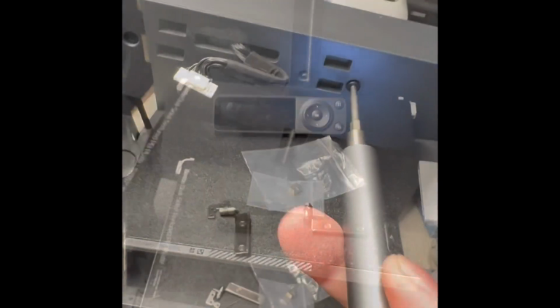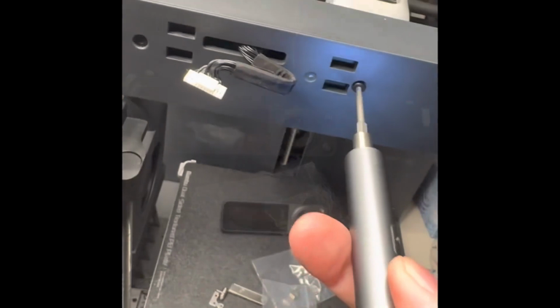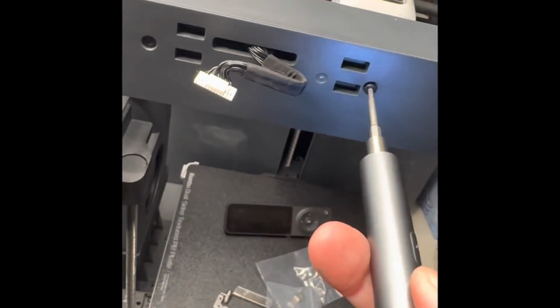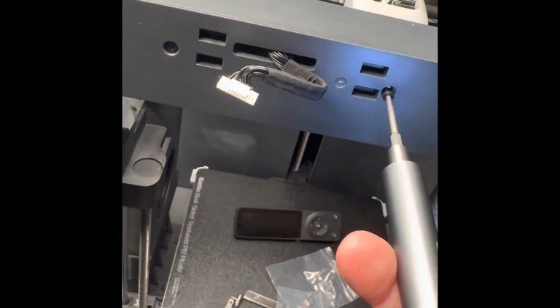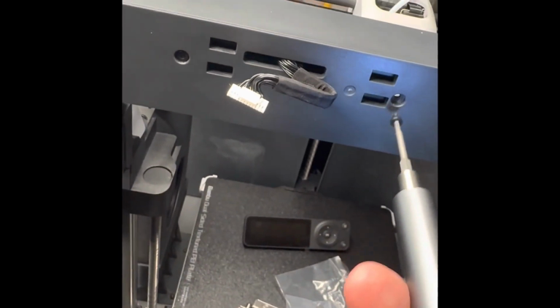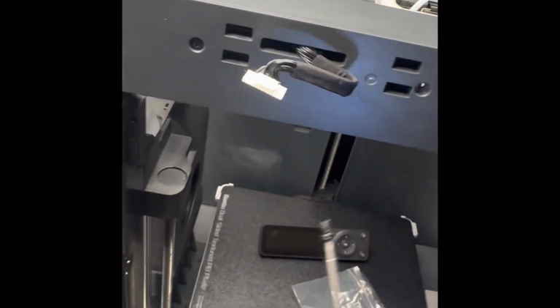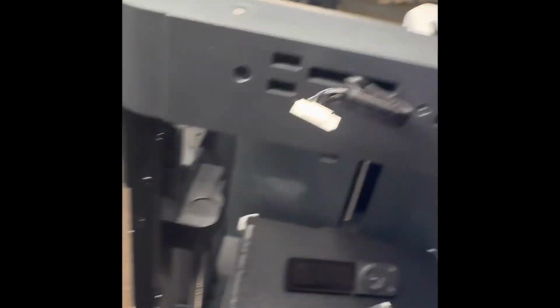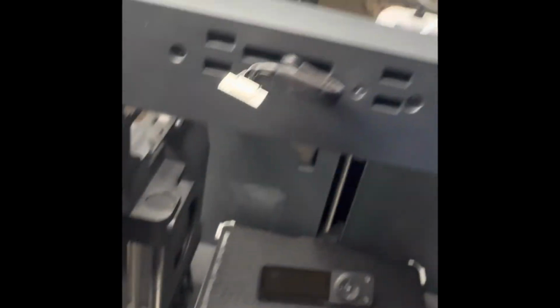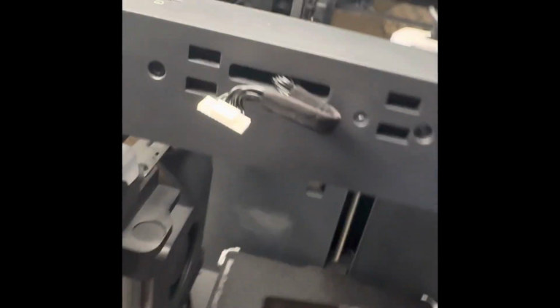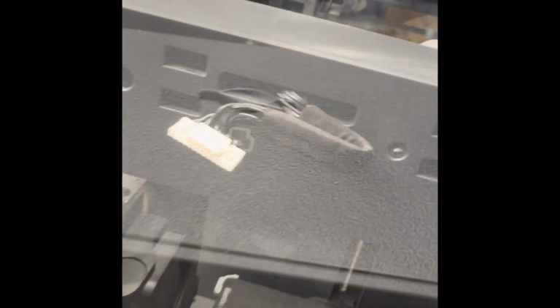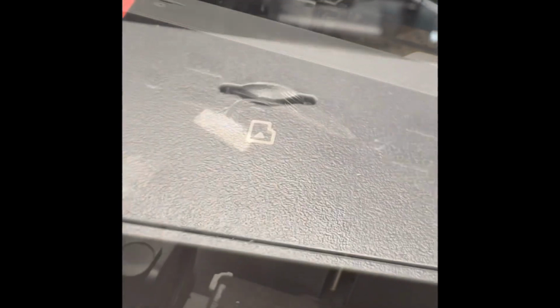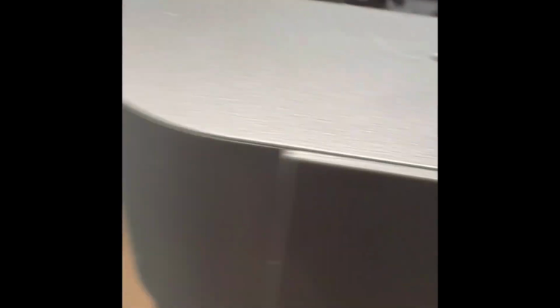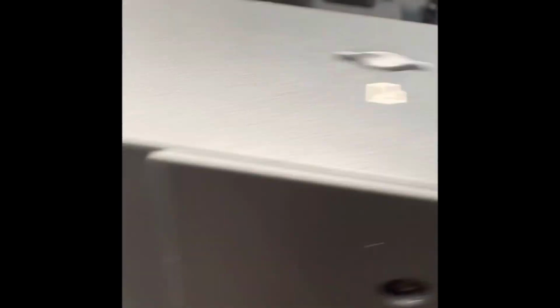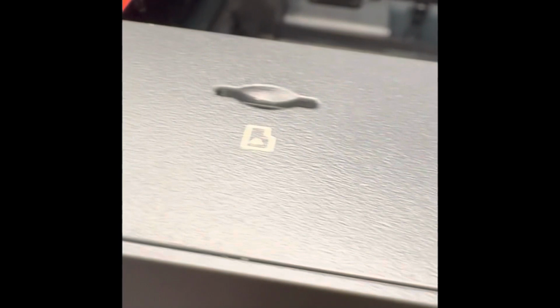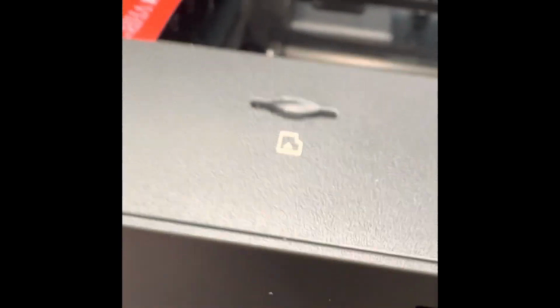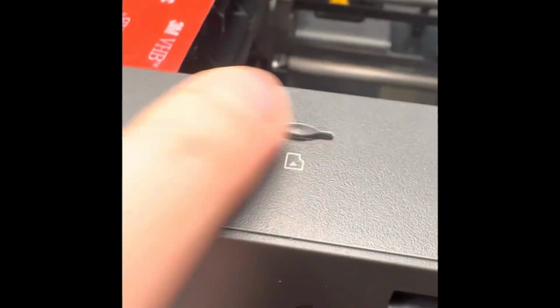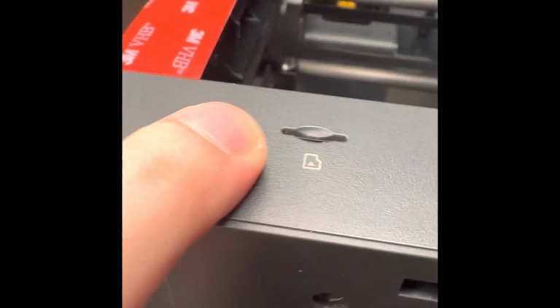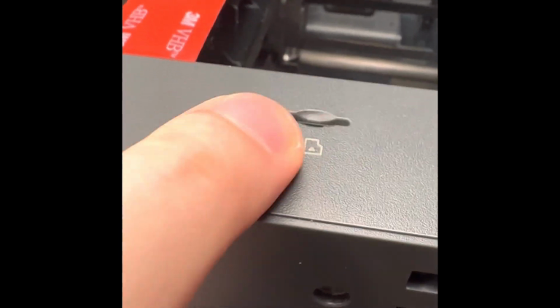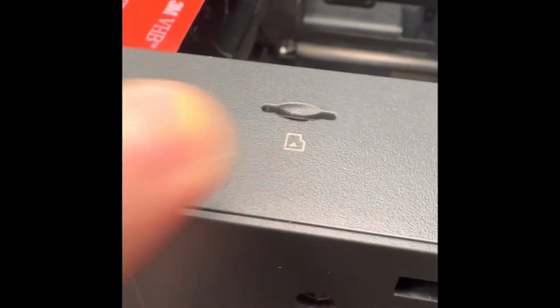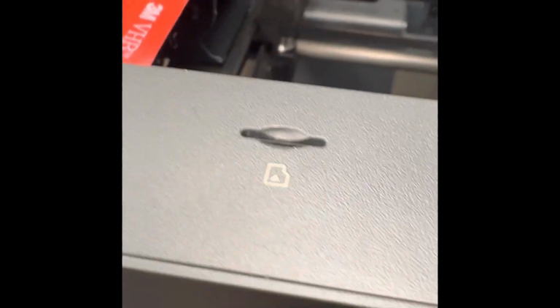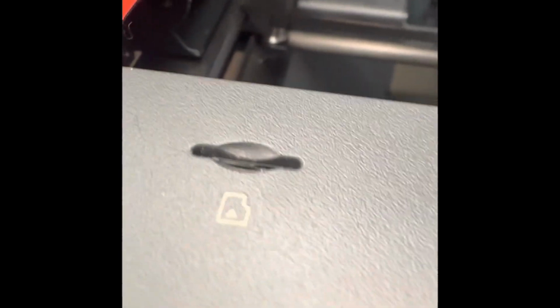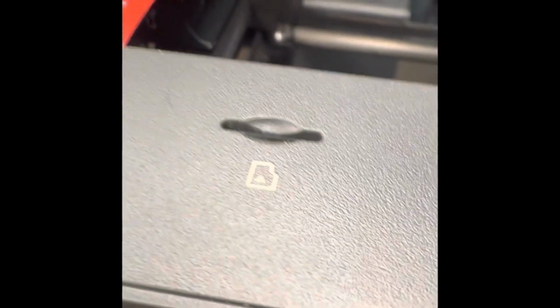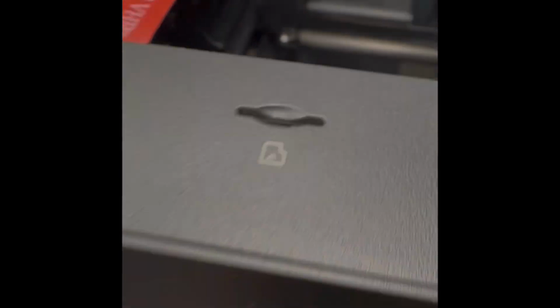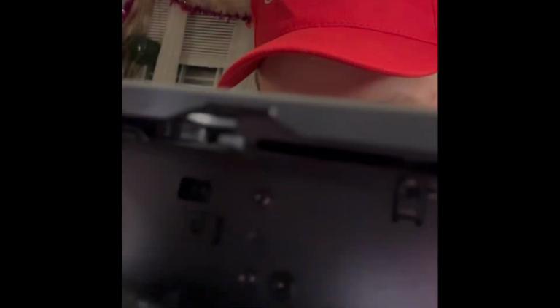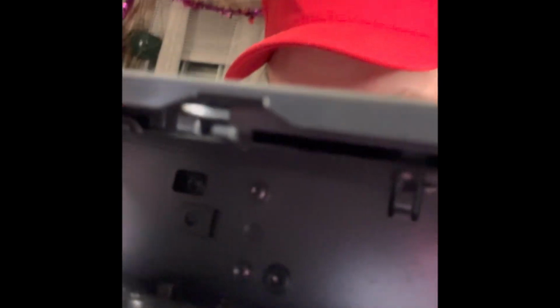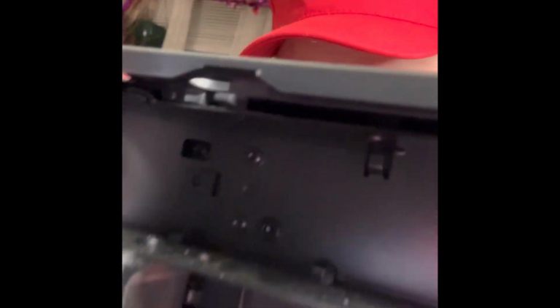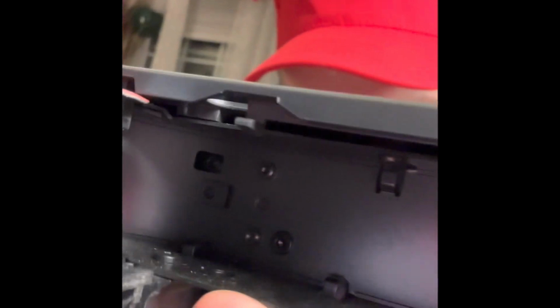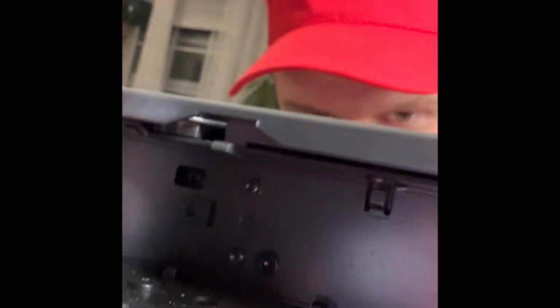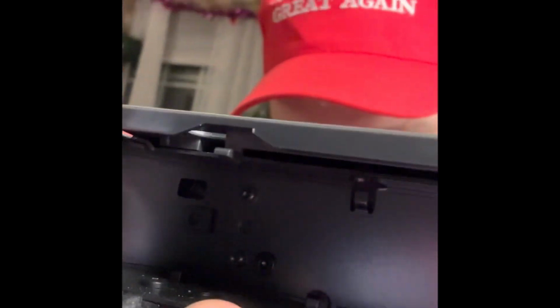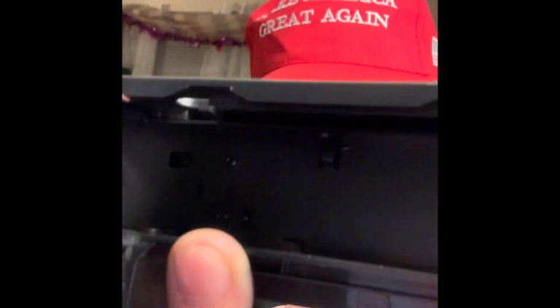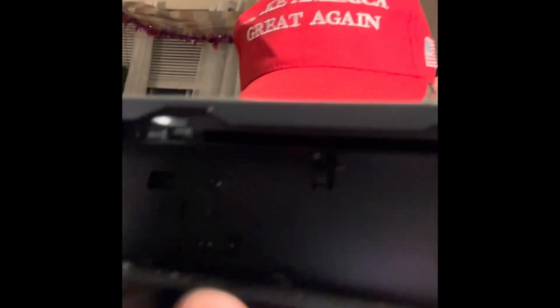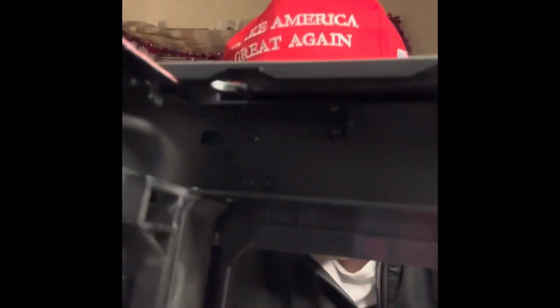We'll be removing the front two screws from the front of the unit. When you pull the front off, you have to remove the SD card or it will break in half. Don't forget the screw that is inside the inner part of the unit.